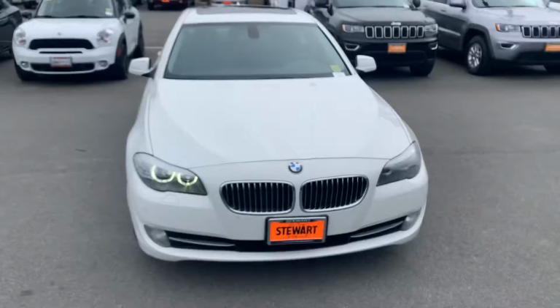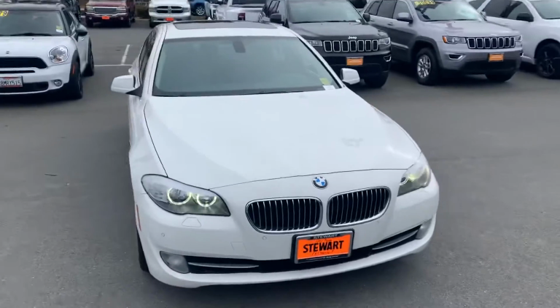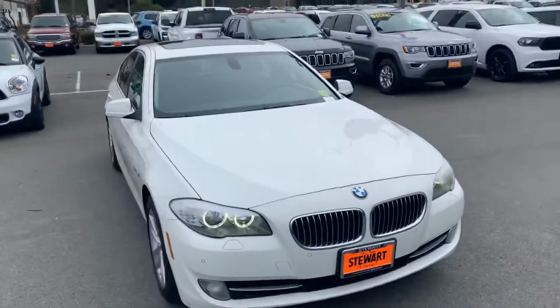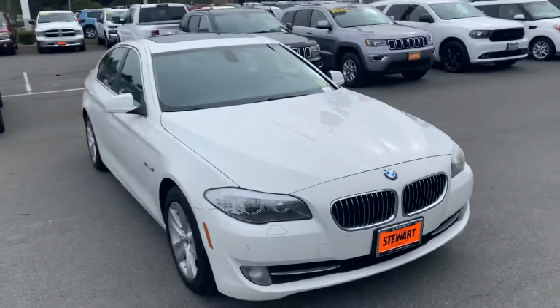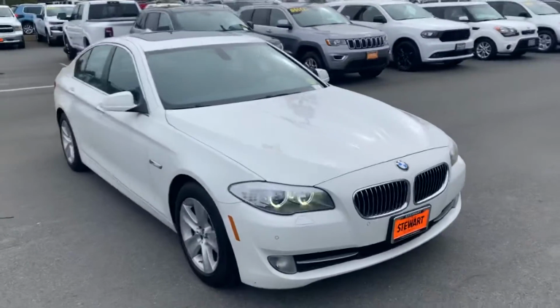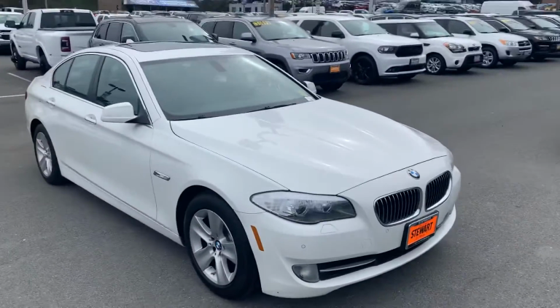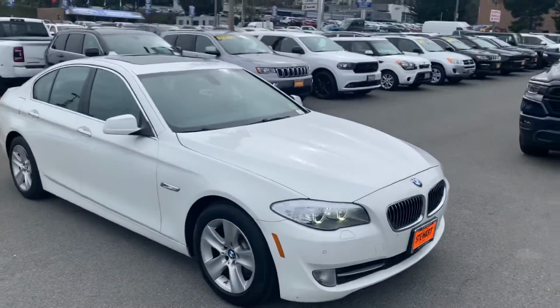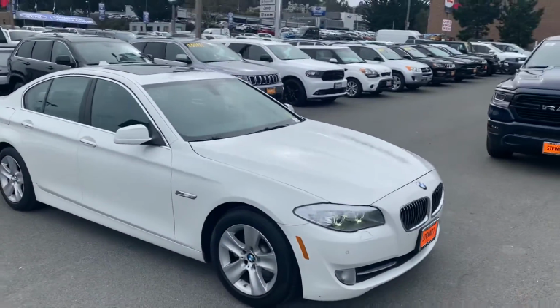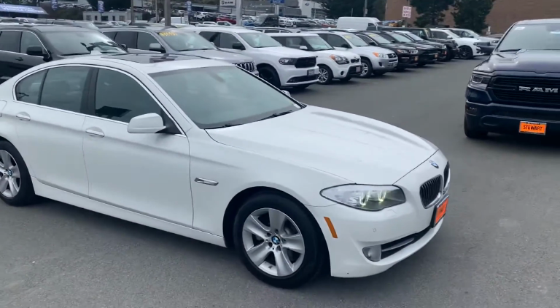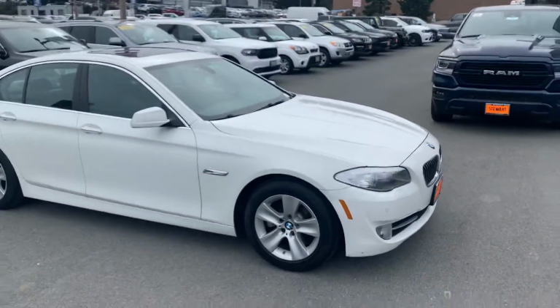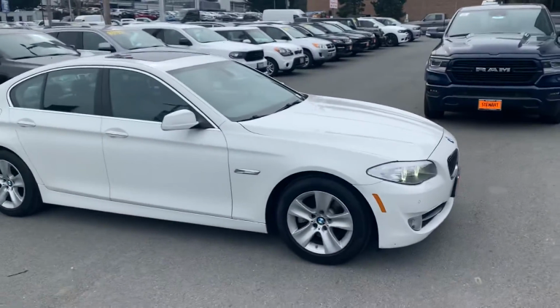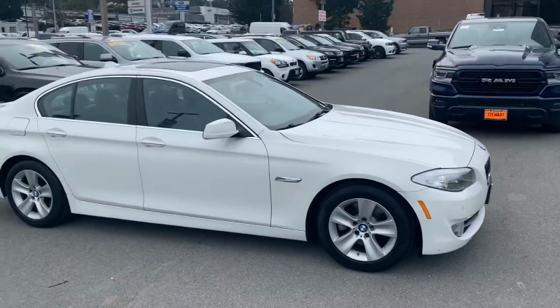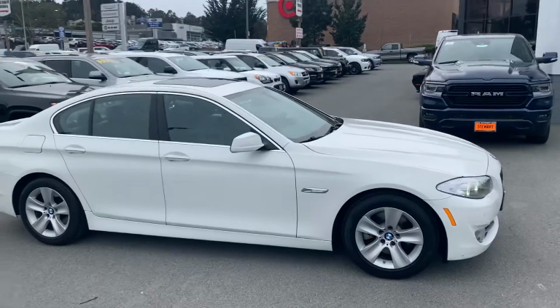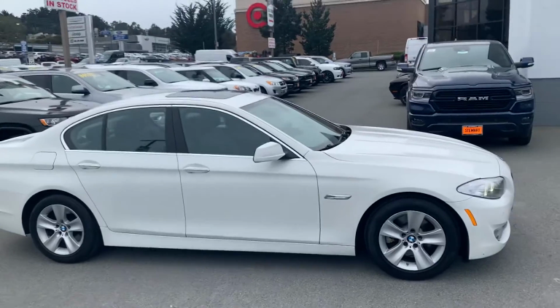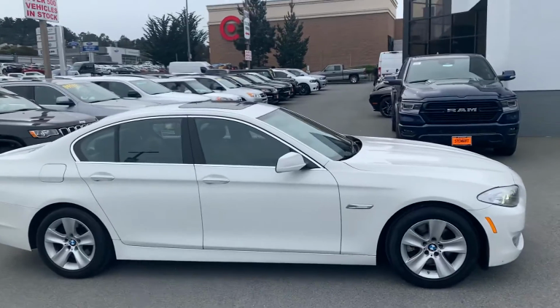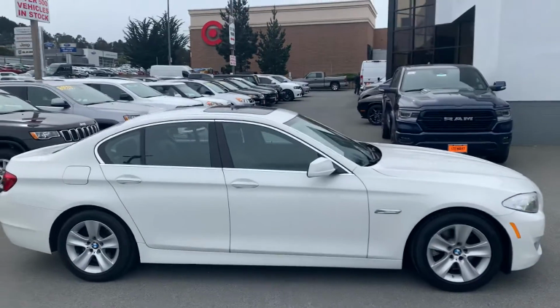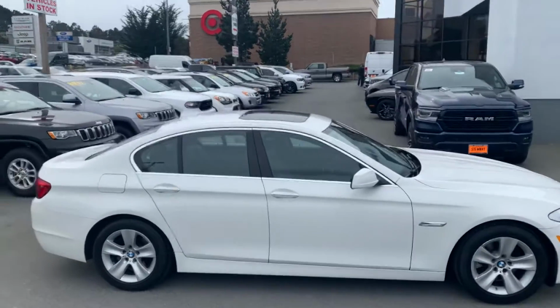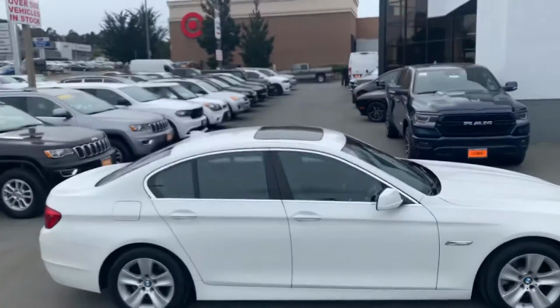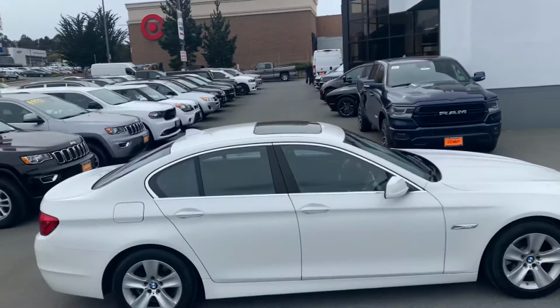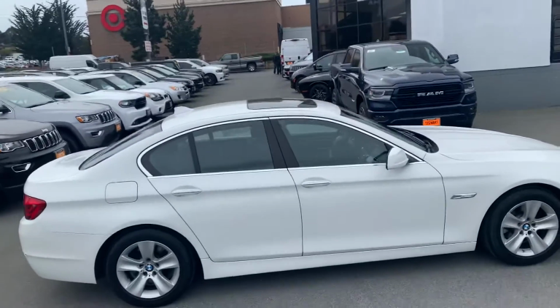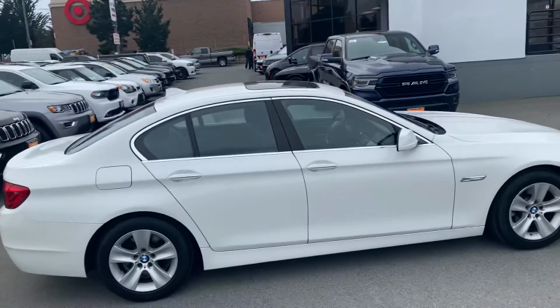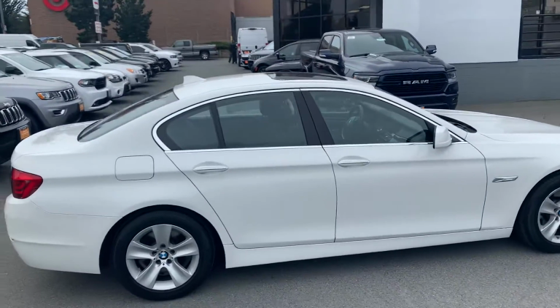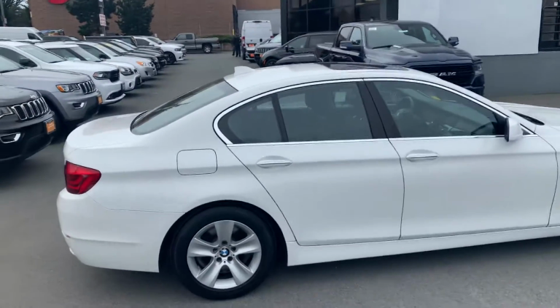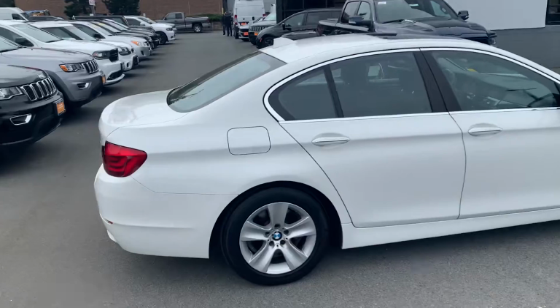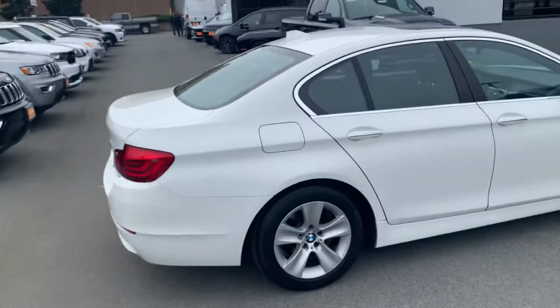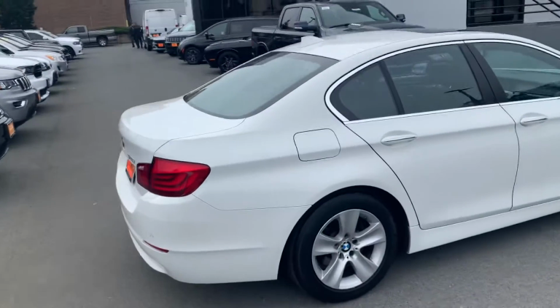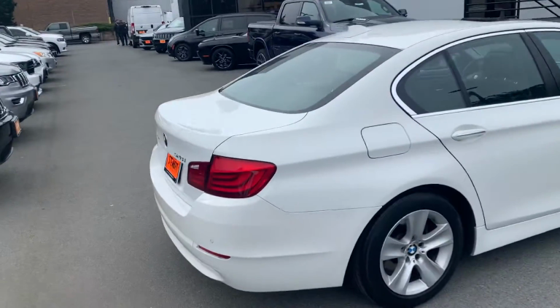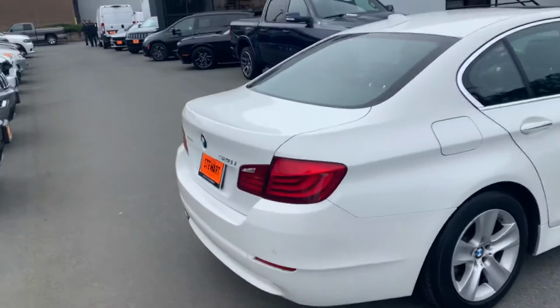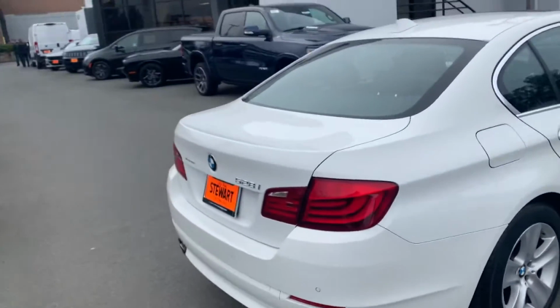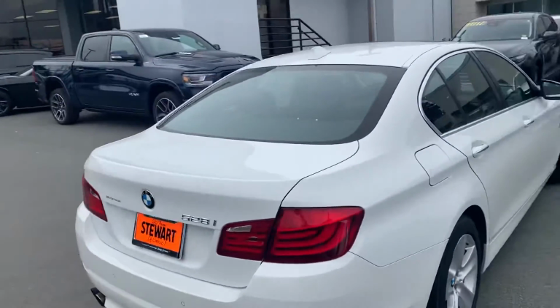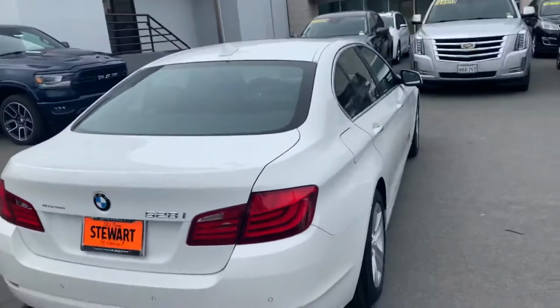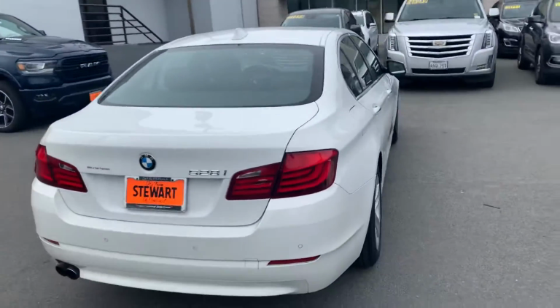It does have the front parking sensors. Looks like it's in pretty good shape here. It's got the sunroof and rear parking sensors as well.